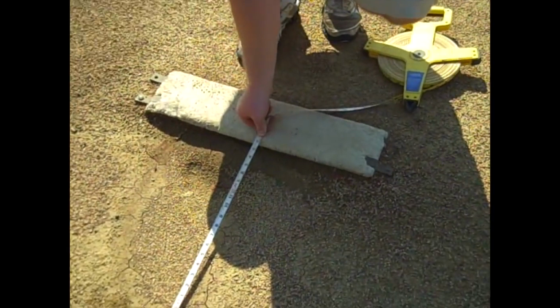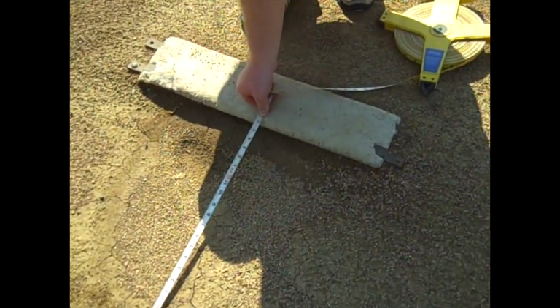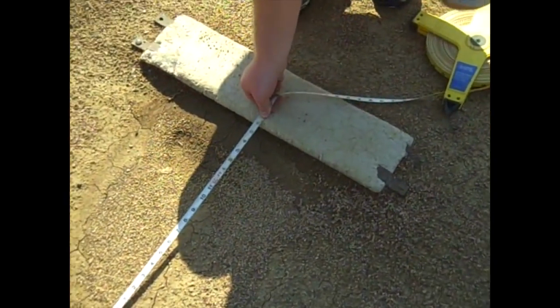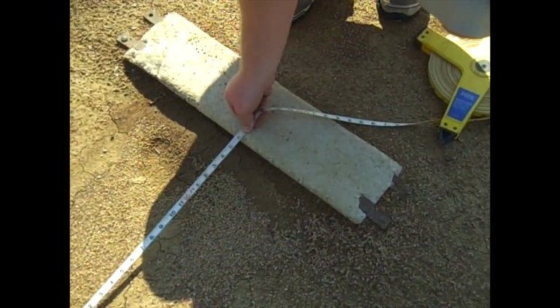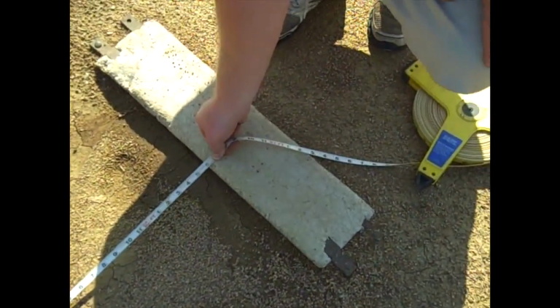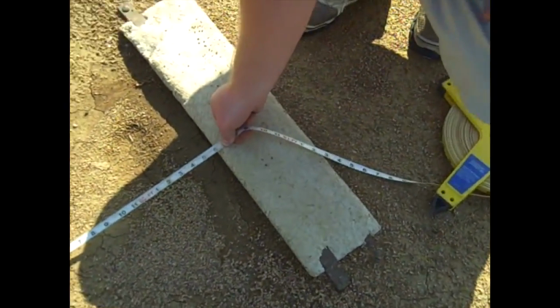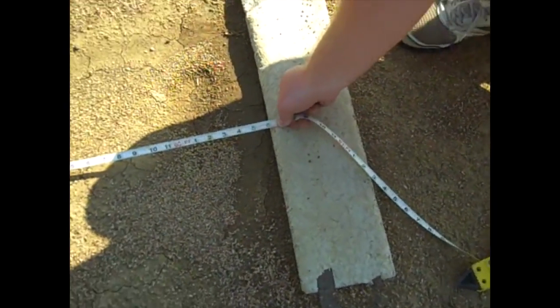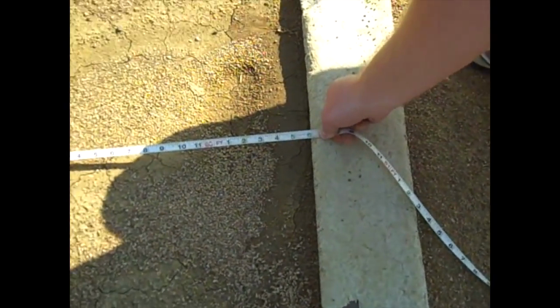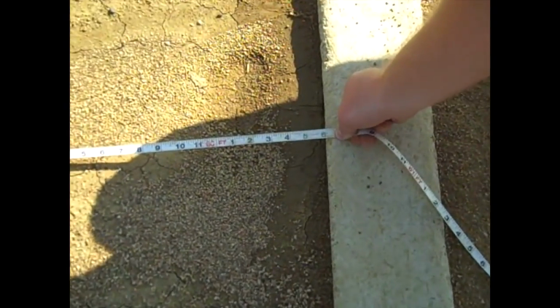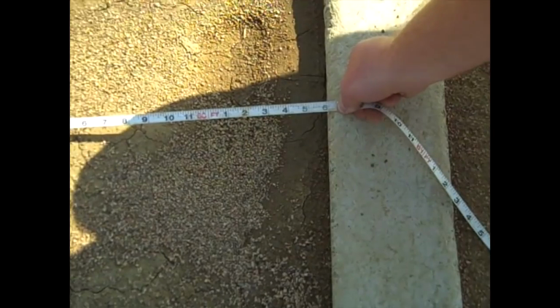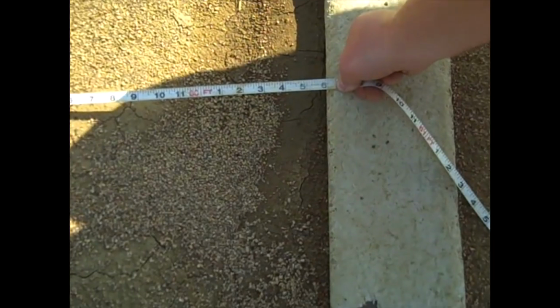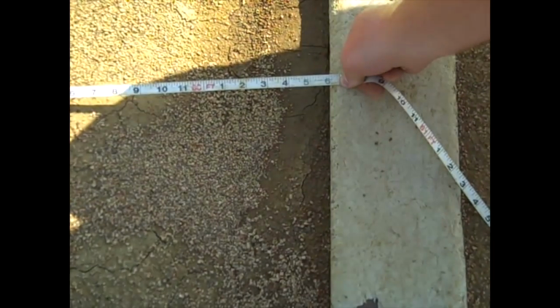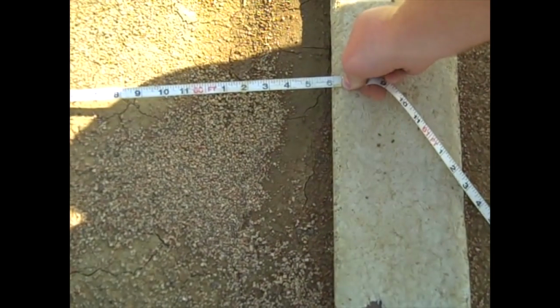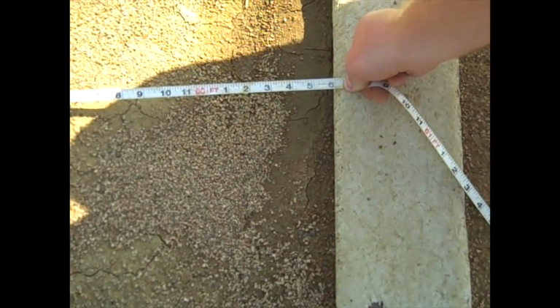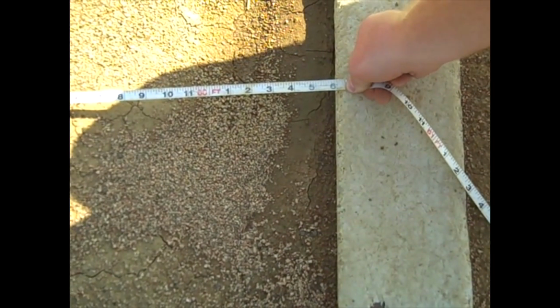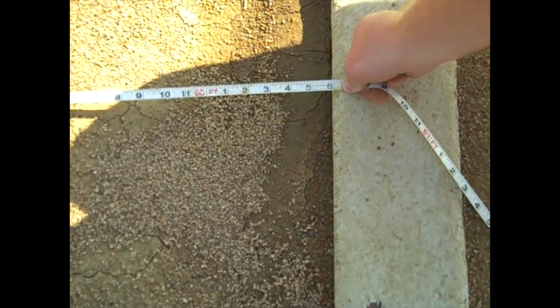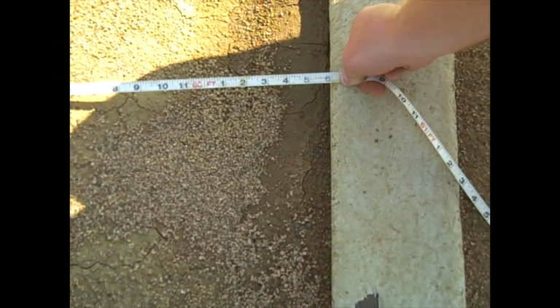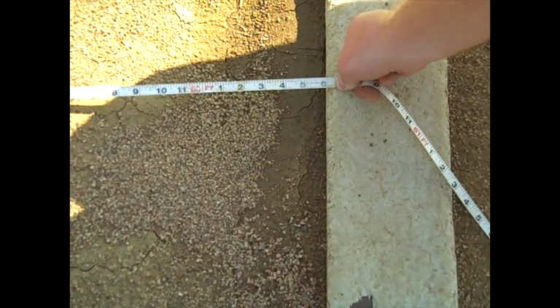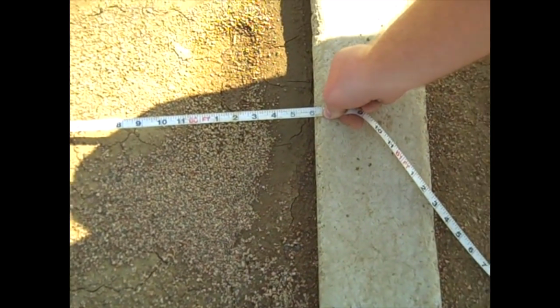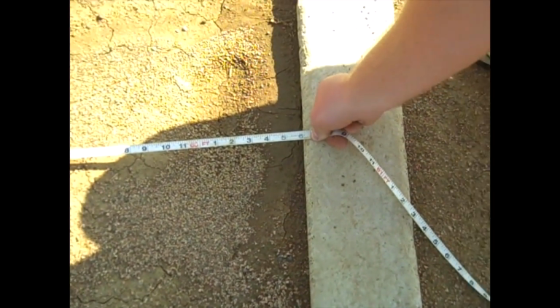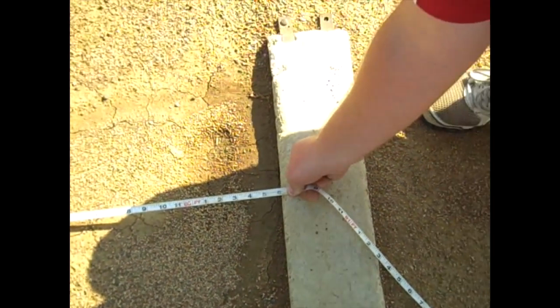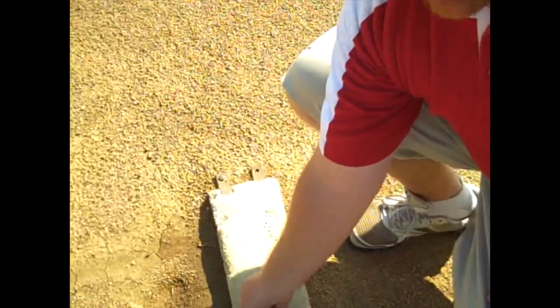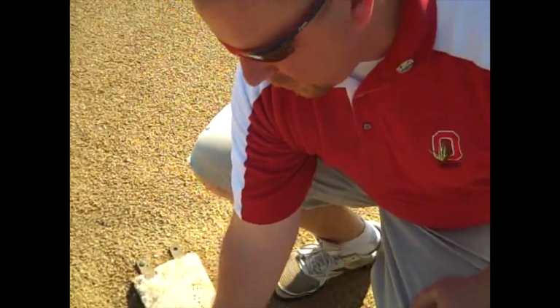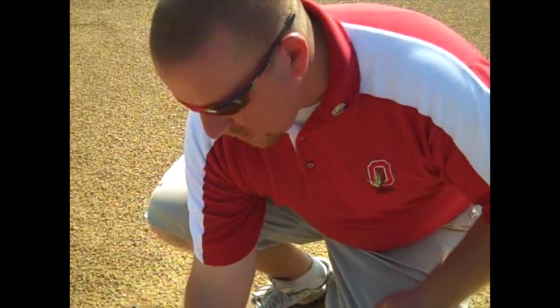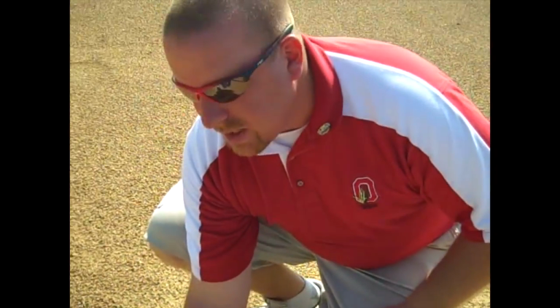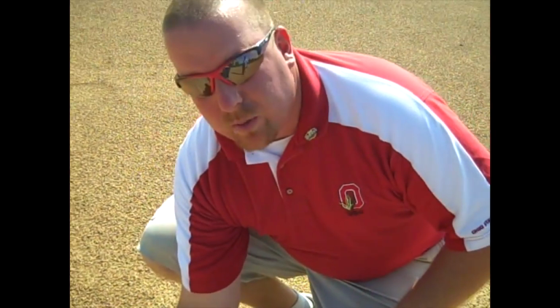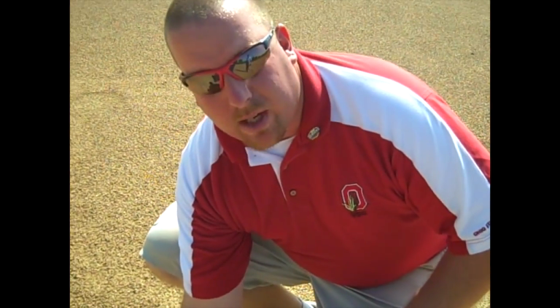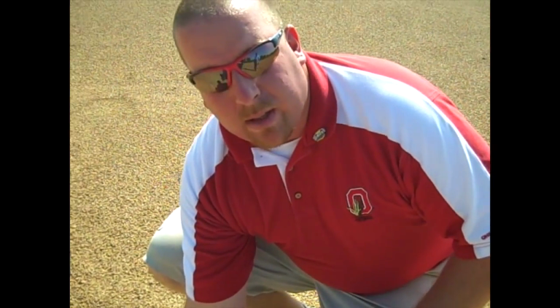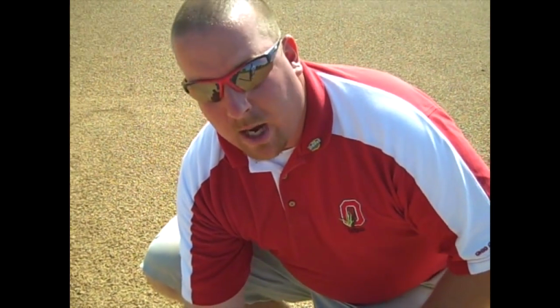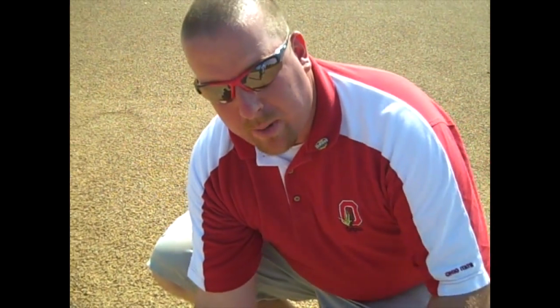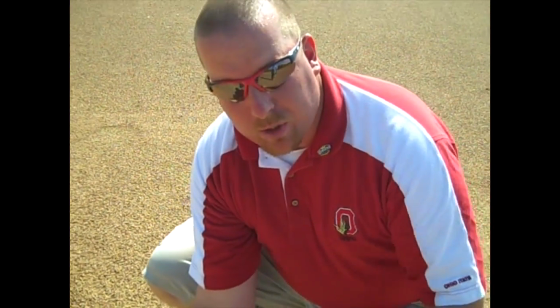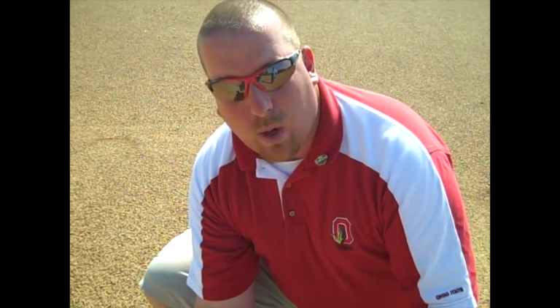Once you get the tape out, you can see that exactly the front center of that mound is 60 feet 6 inches. So we know our distance is right. Once we get the distance set, now you want to make sure it's square.